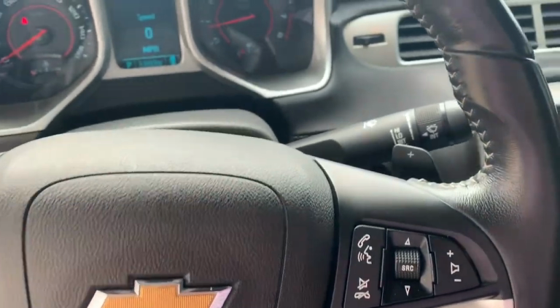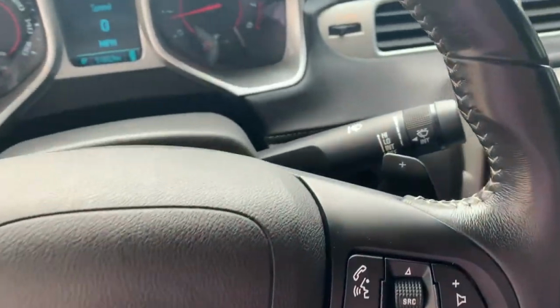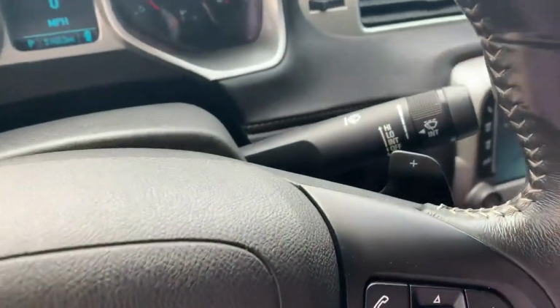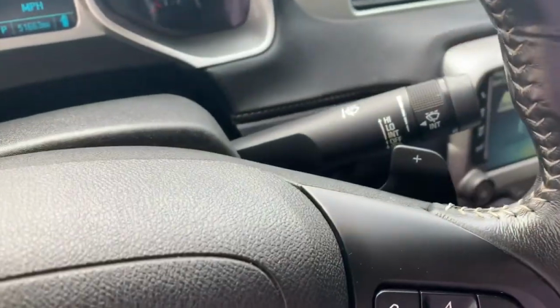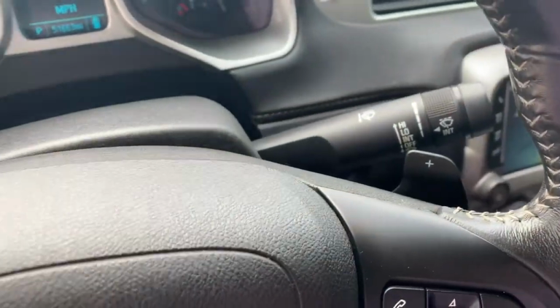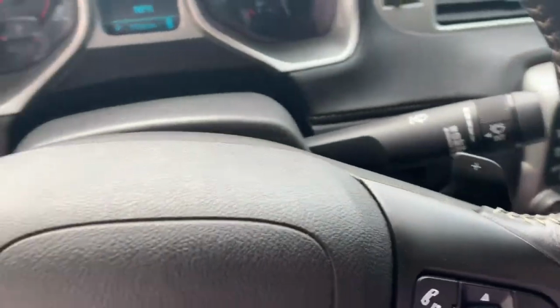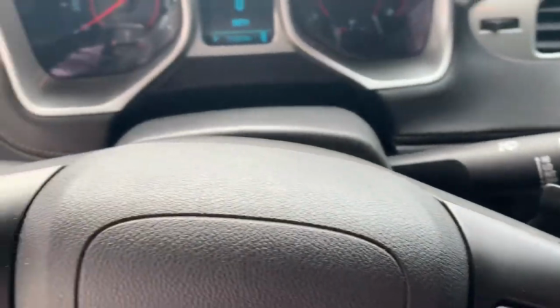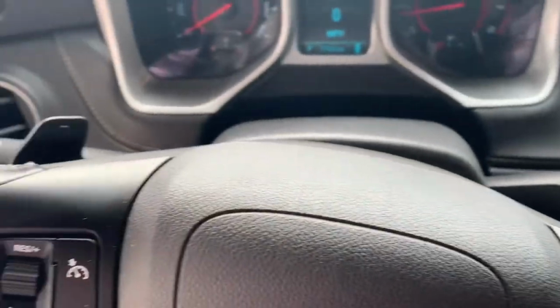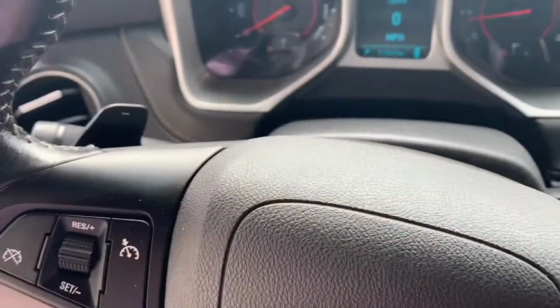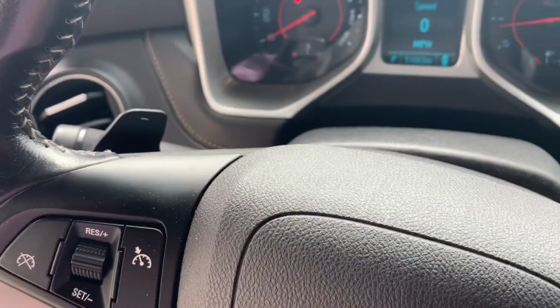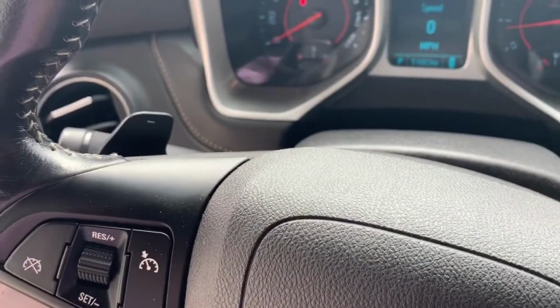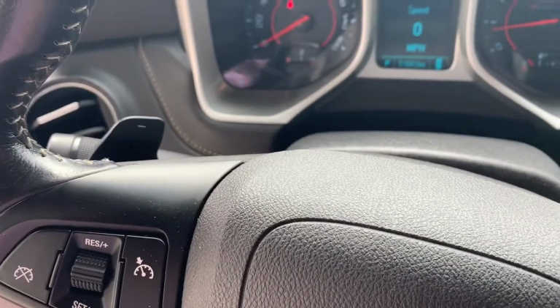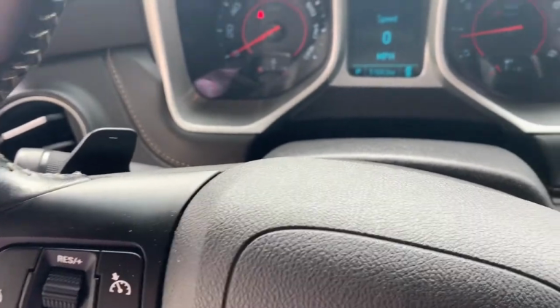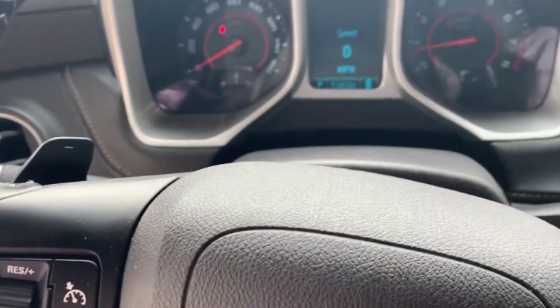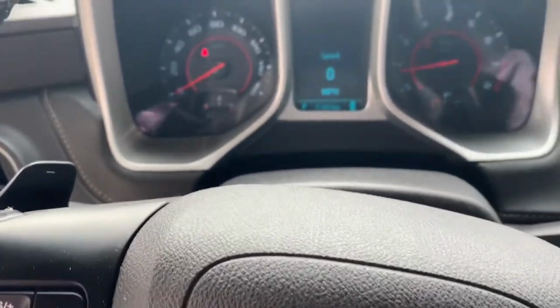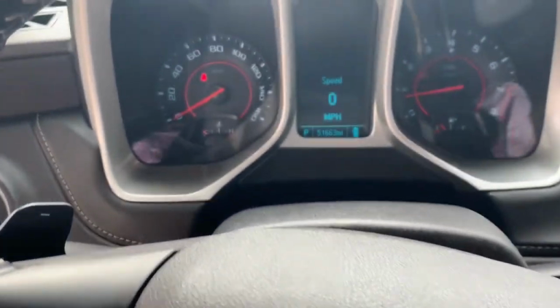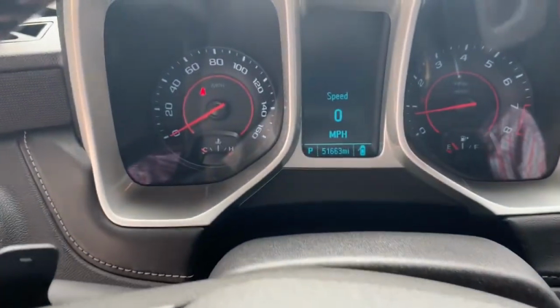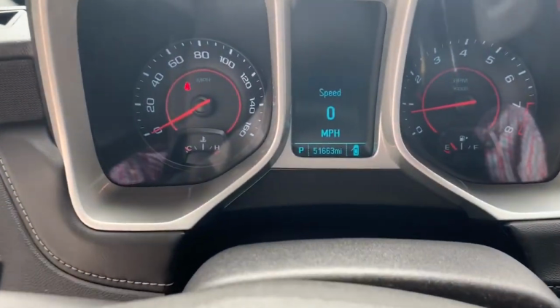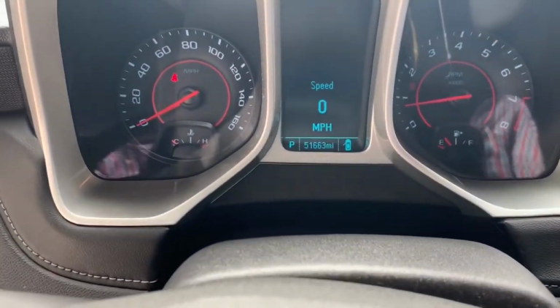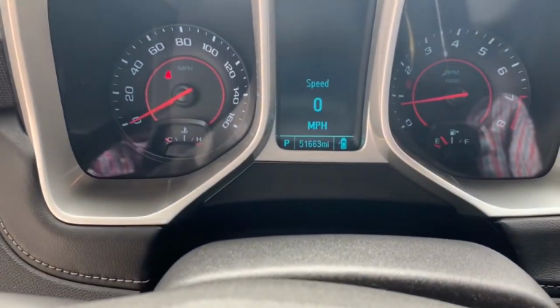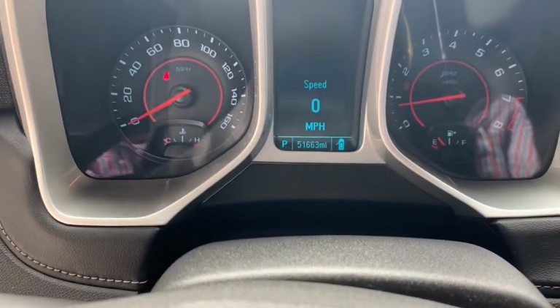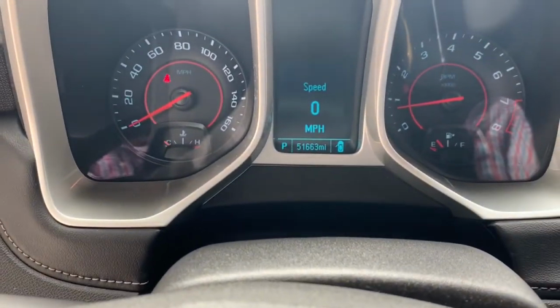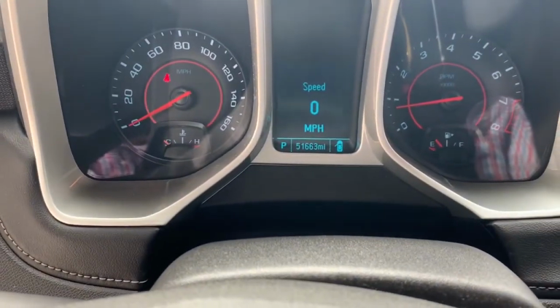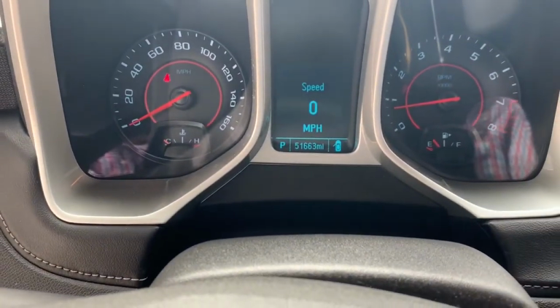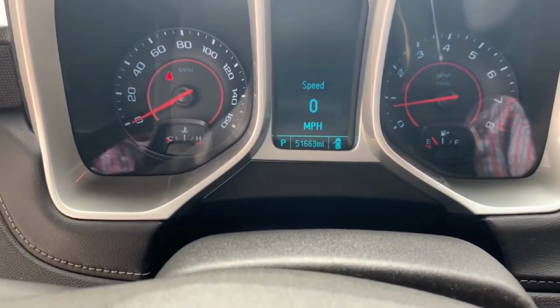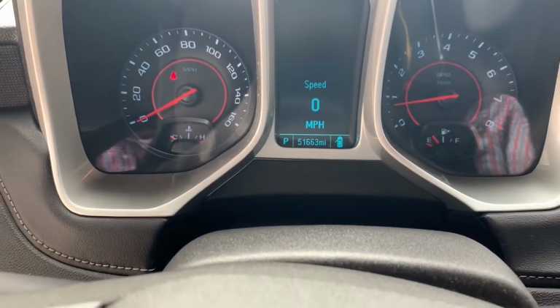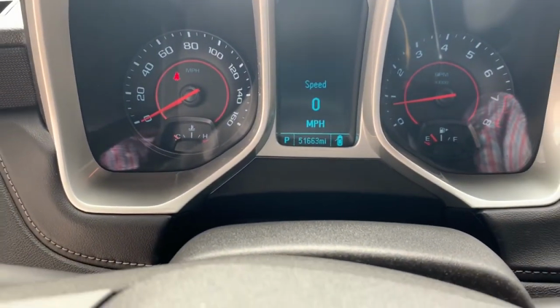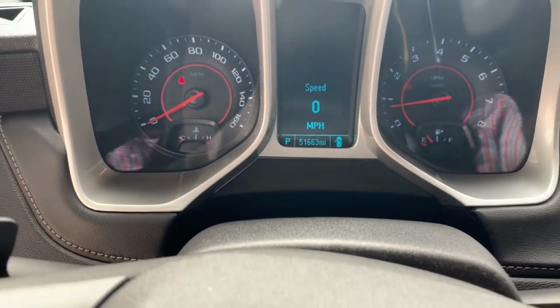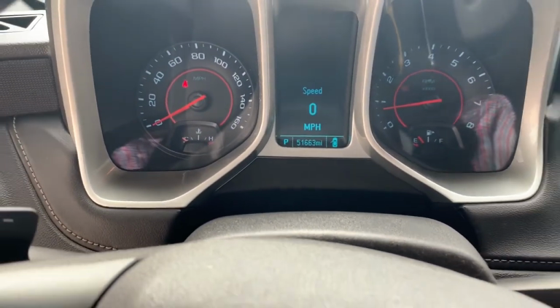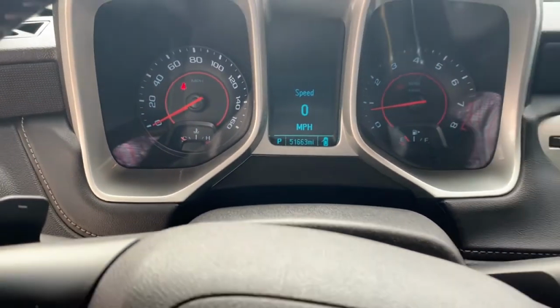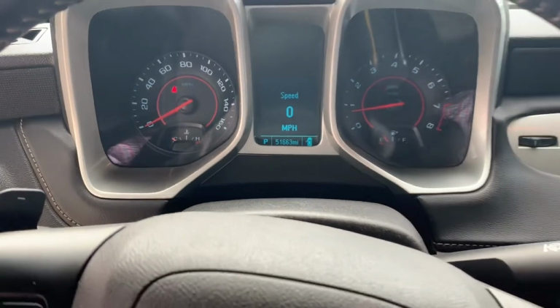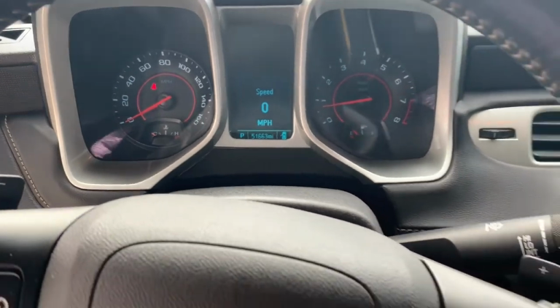You'll have the paddle shifters. Just over 51,000 miles on it right now.